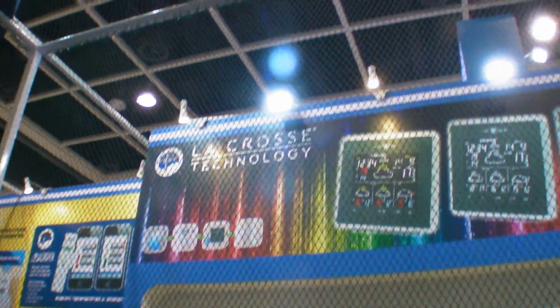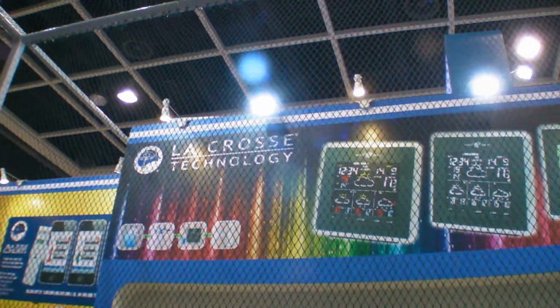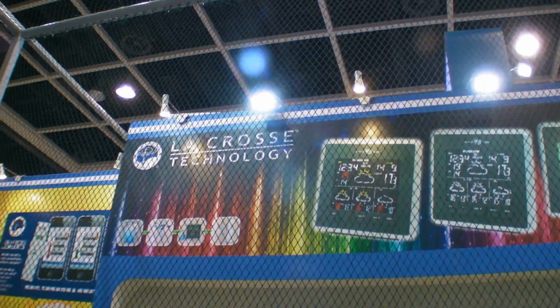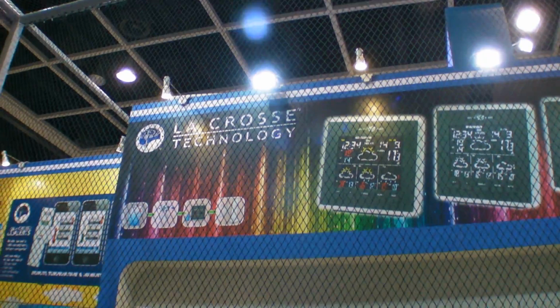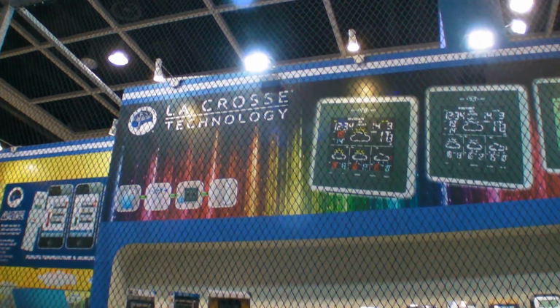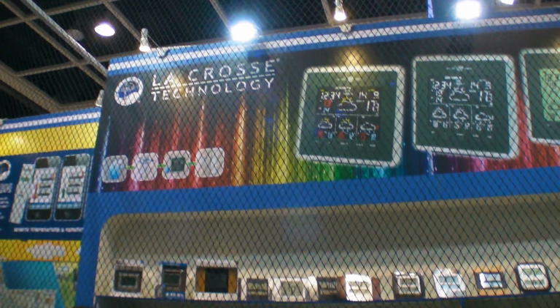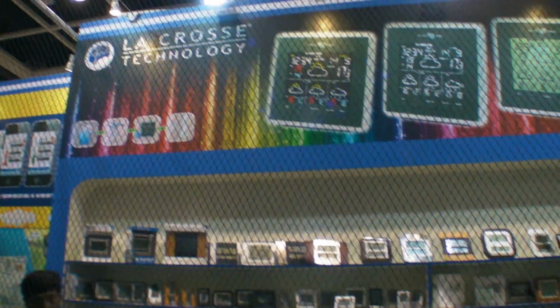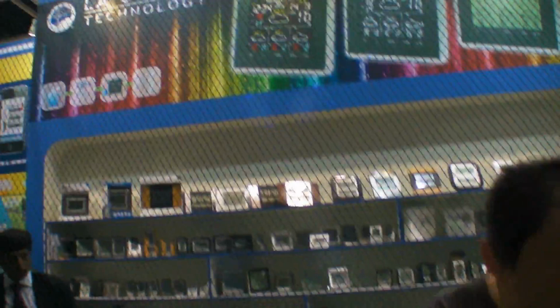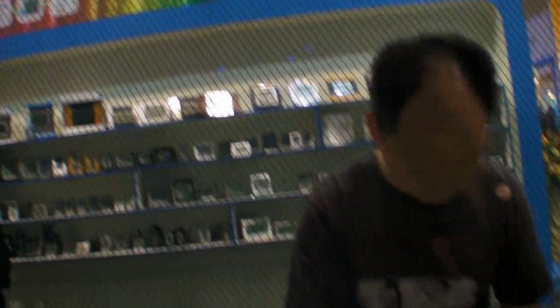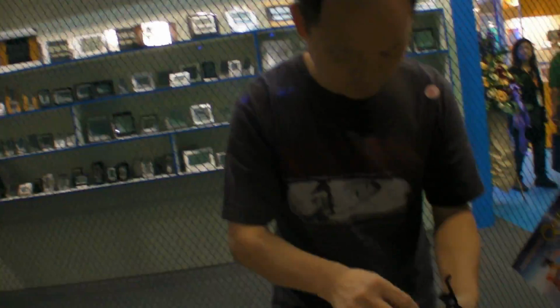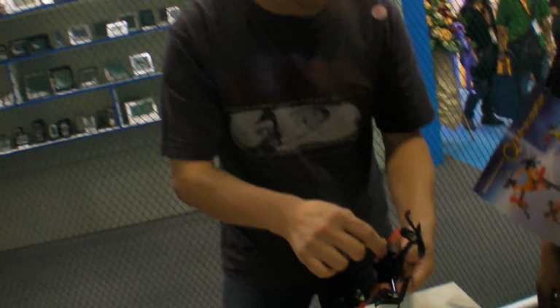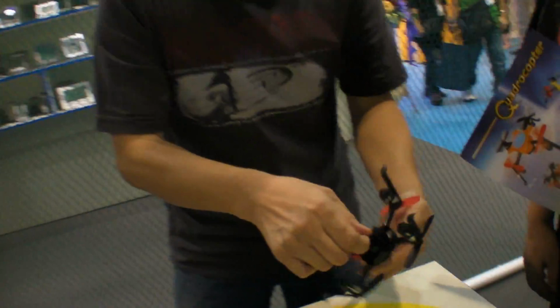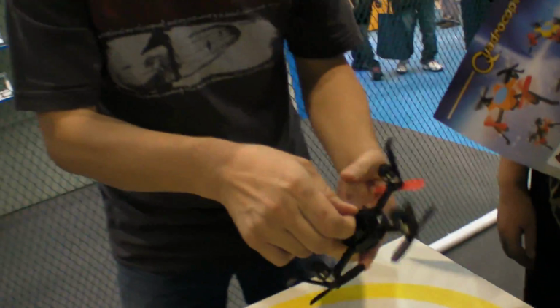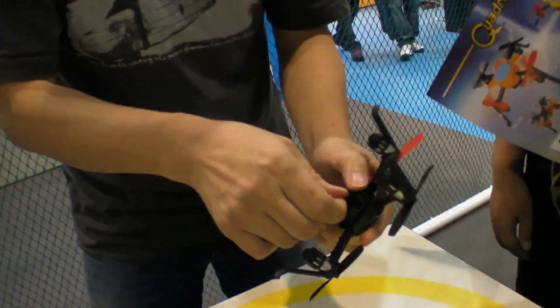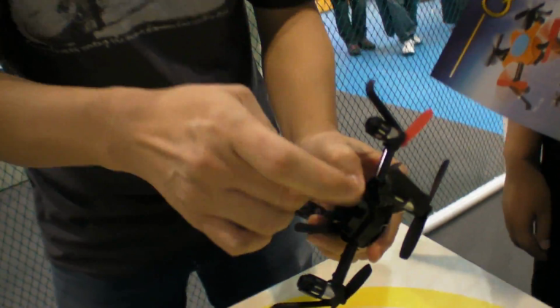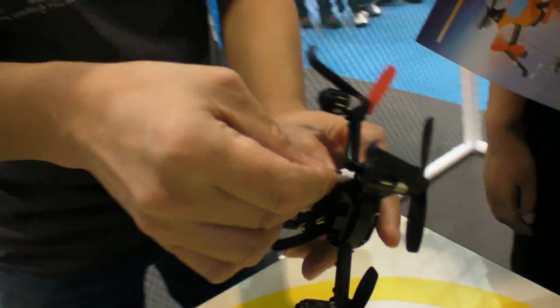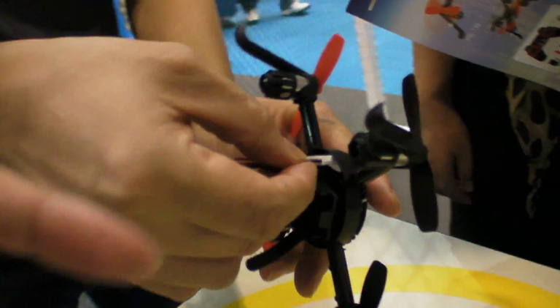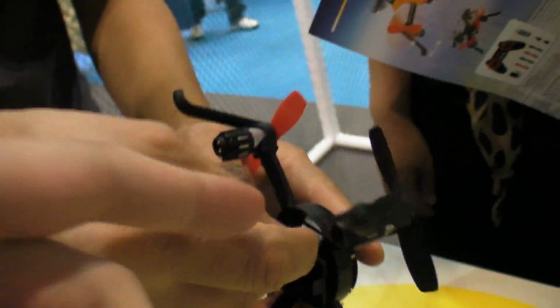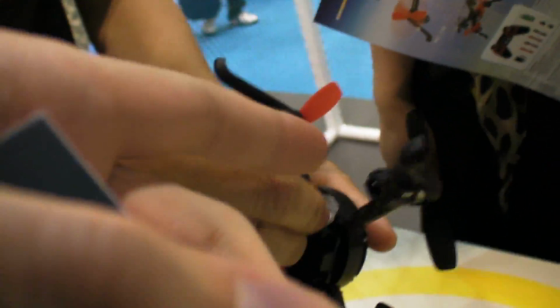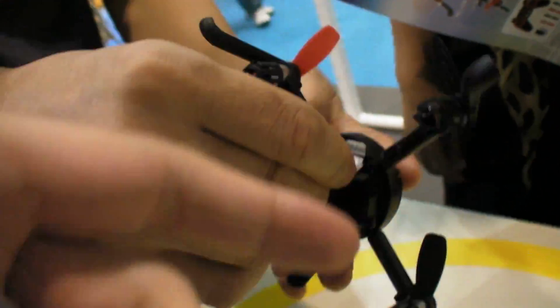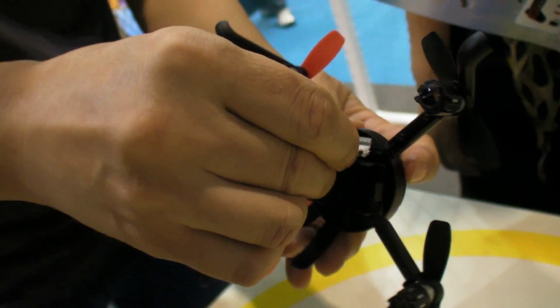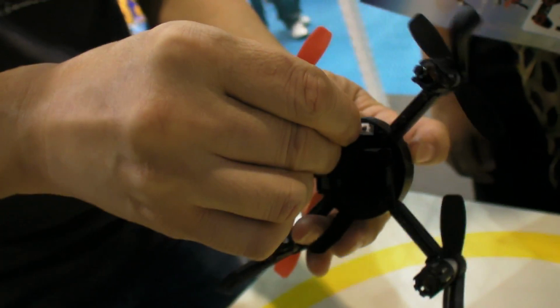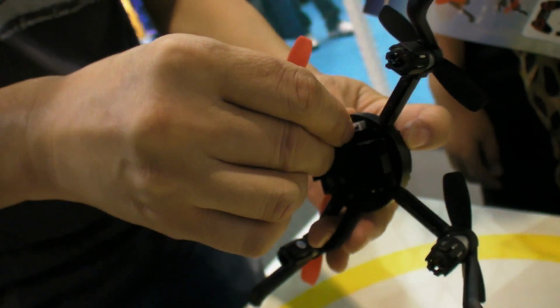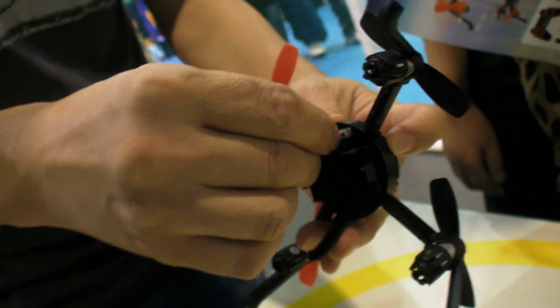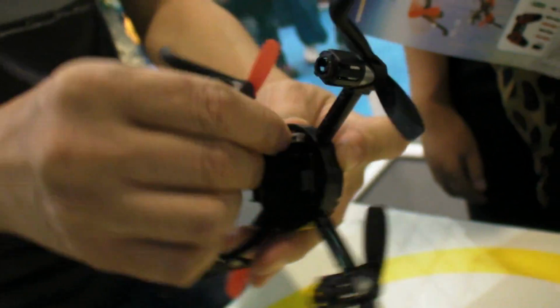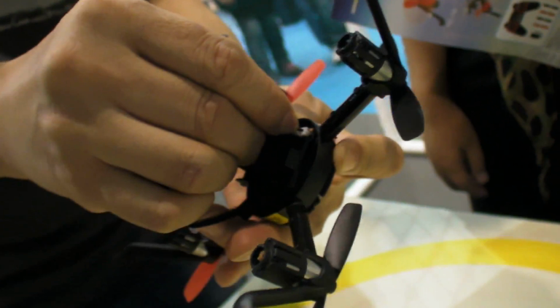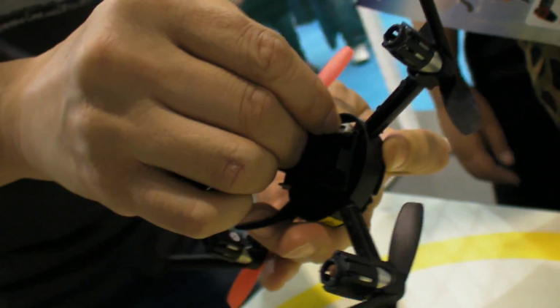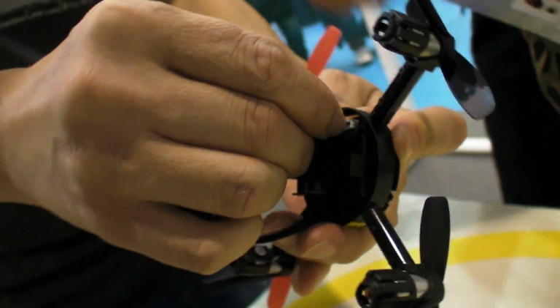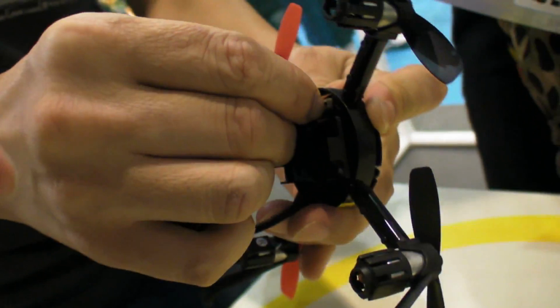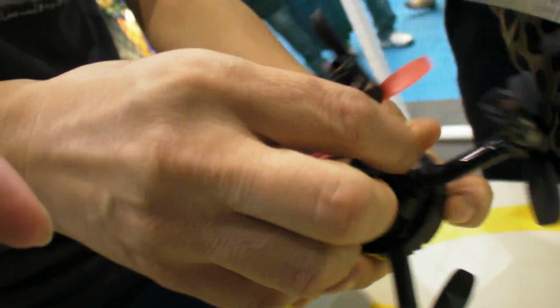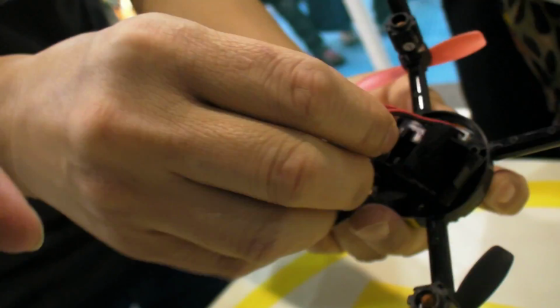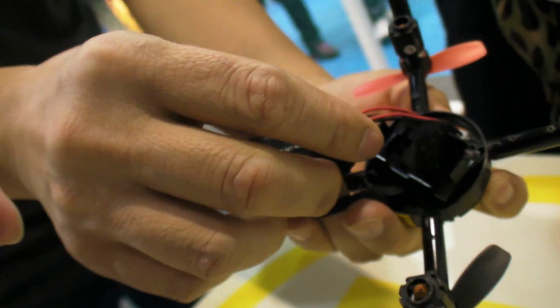We're here at LaCrosse Technology, here at the HKTDC Fair. And you connect the battery under? Yes. This is the battery? Battery, yes — here.